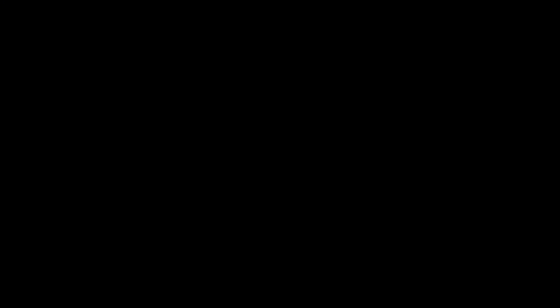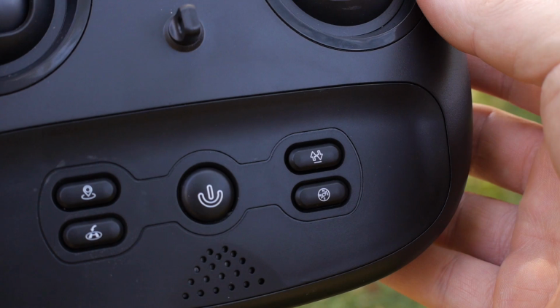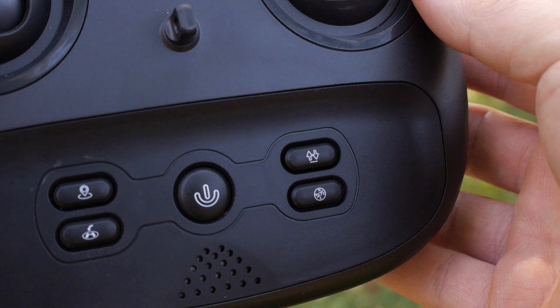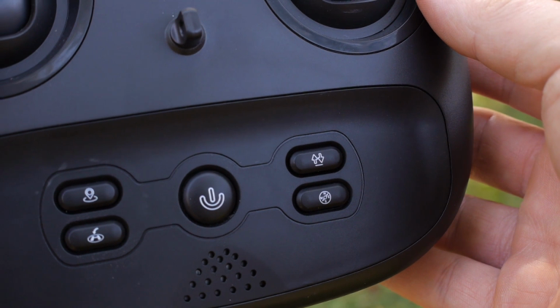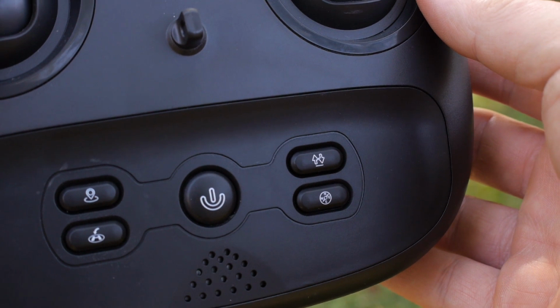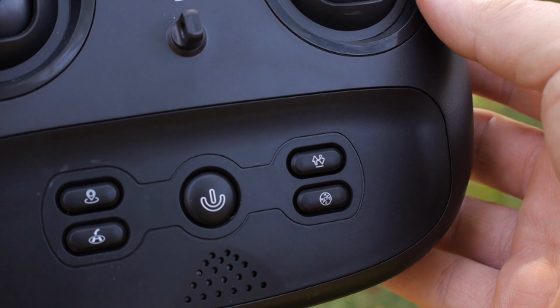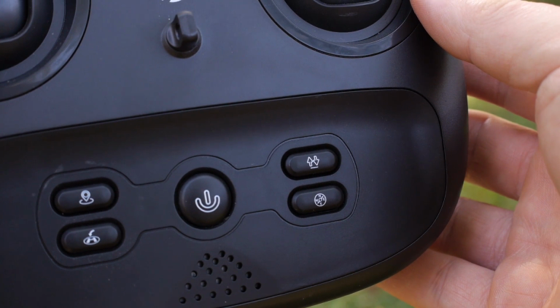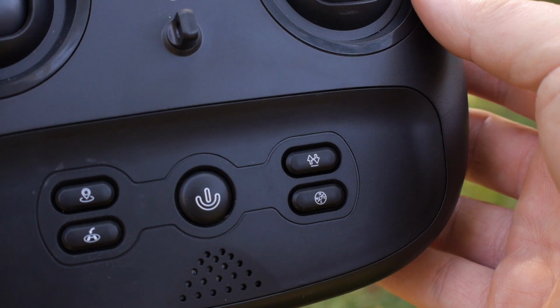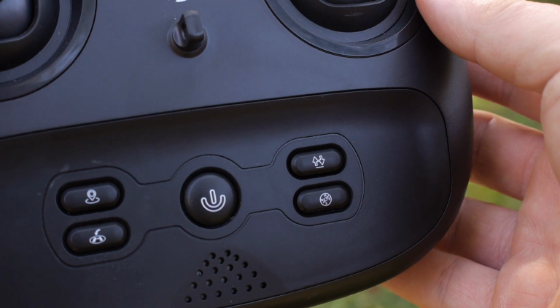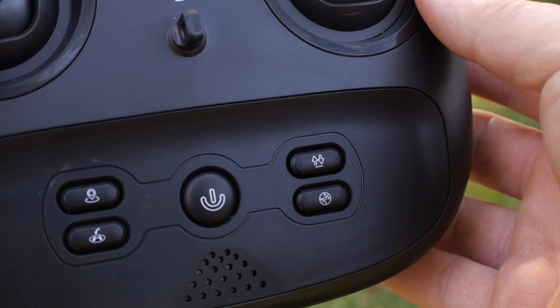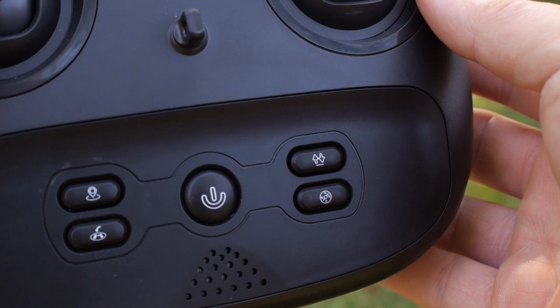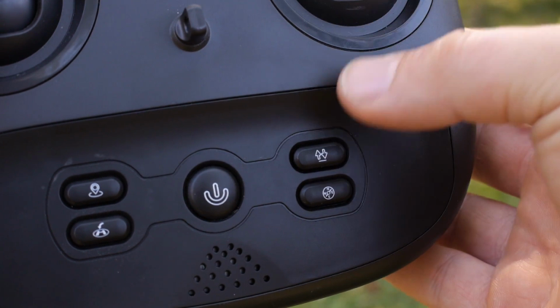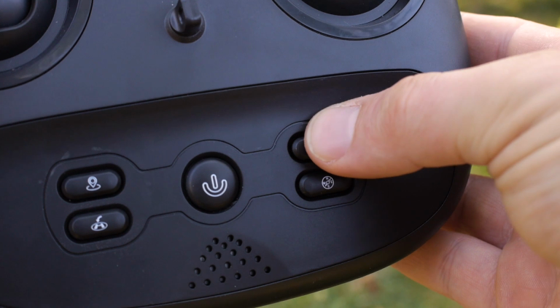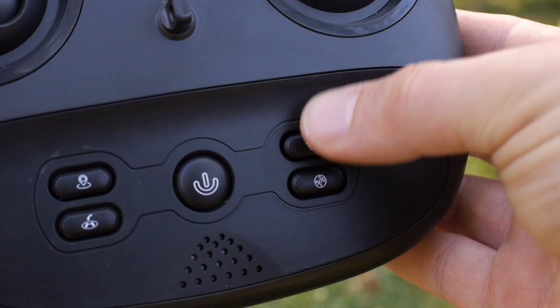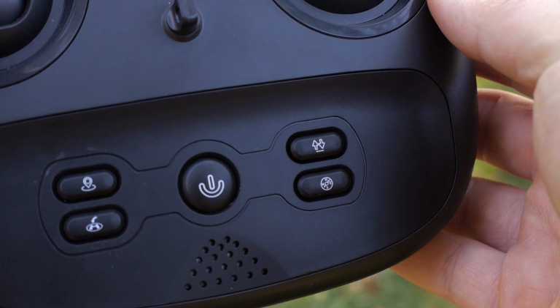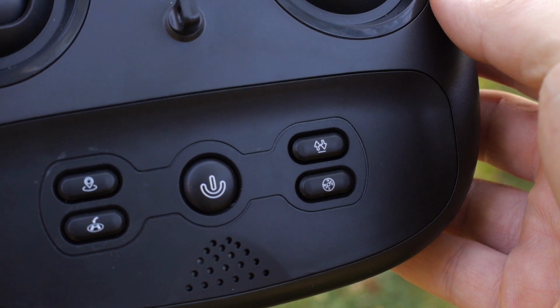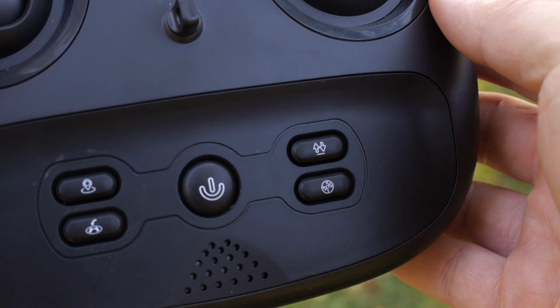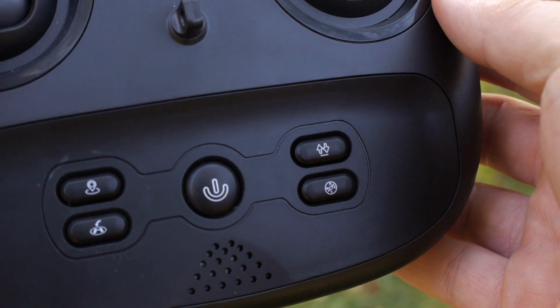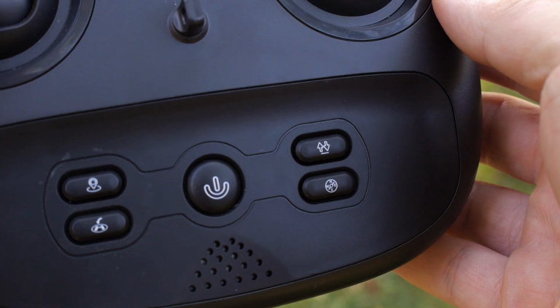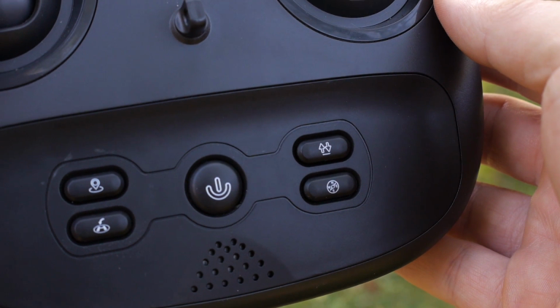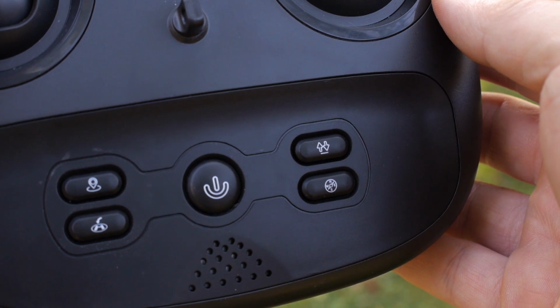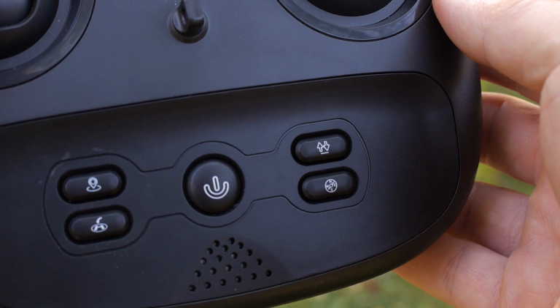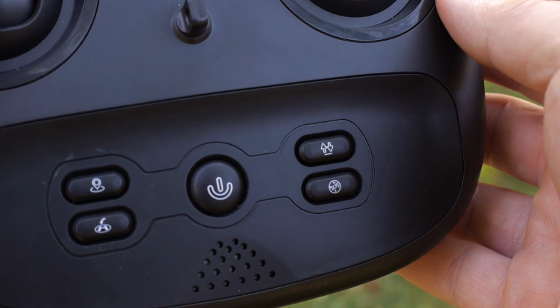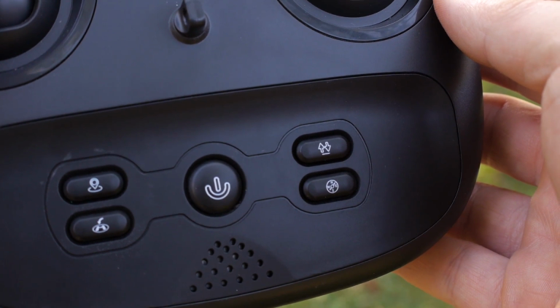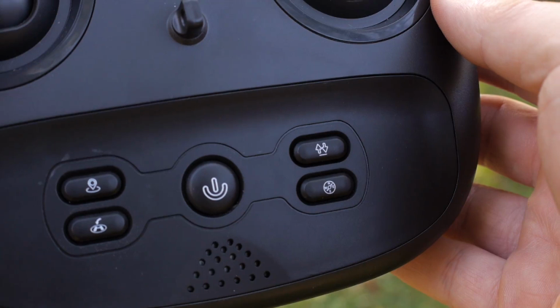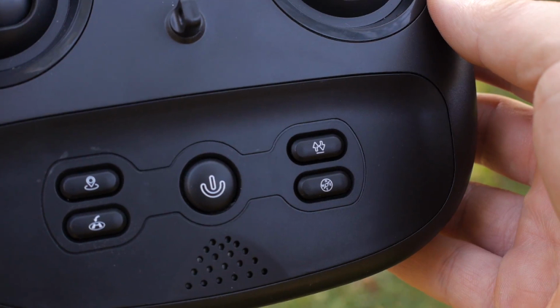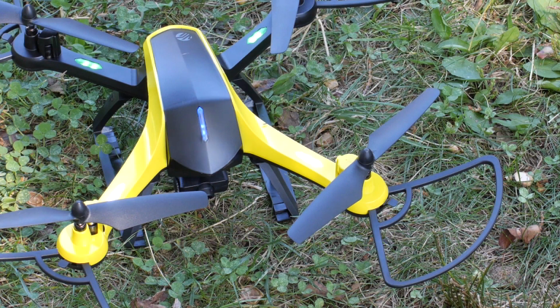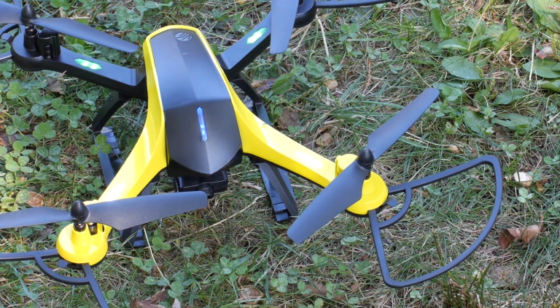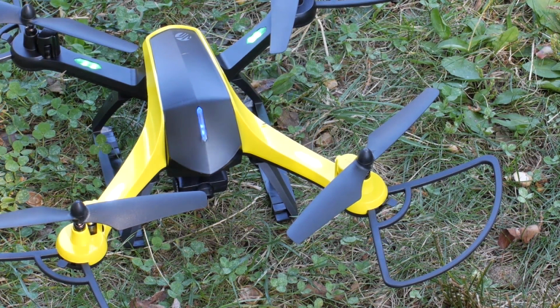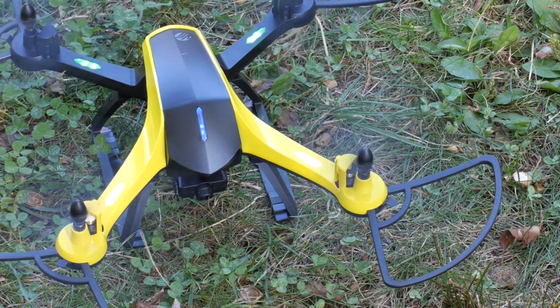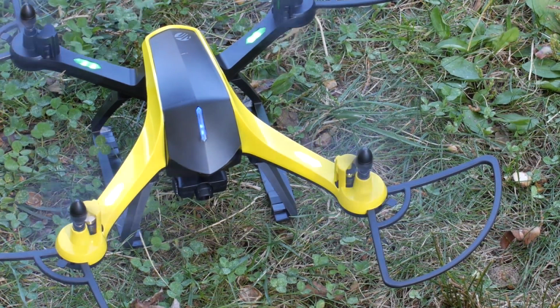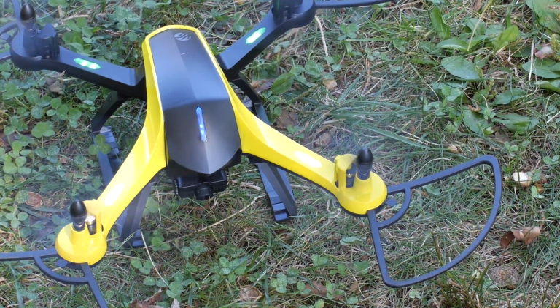To begin flying the drone, you must first unlock it. To unlock the drone, press the one-touch unlock and landing button. This is the upper right button of the four buttons located on the bottom middle of the remote. Pressing the button will start the propellers, but will not make the drone take off.